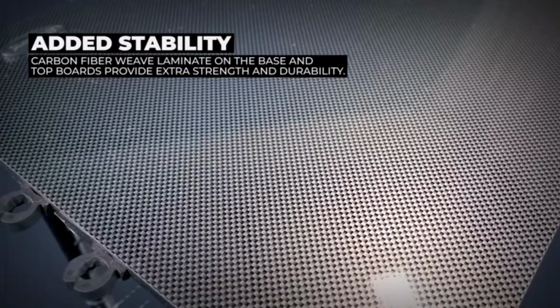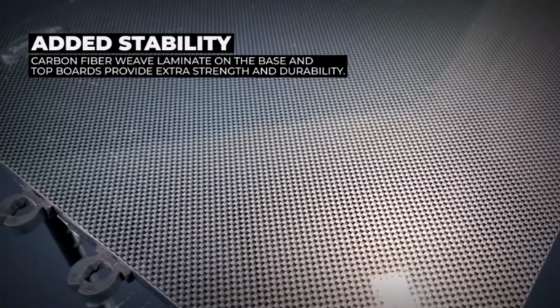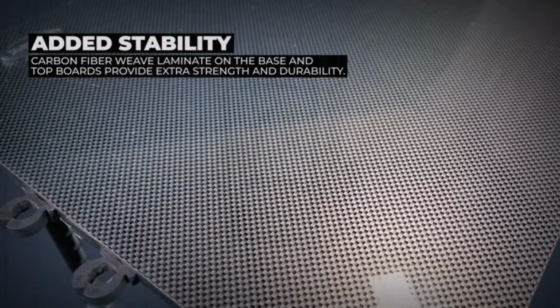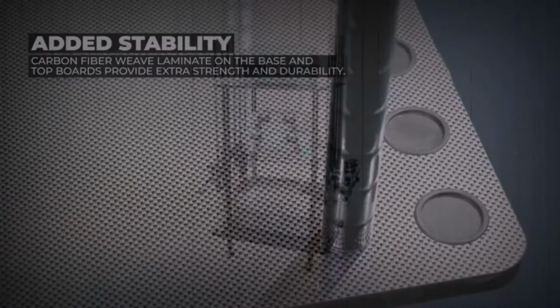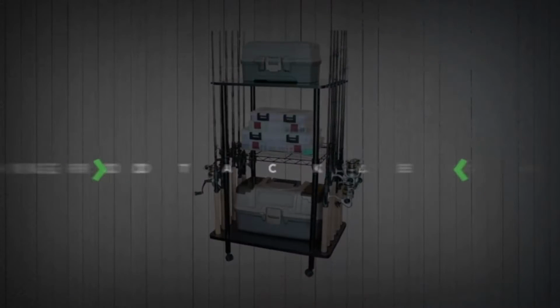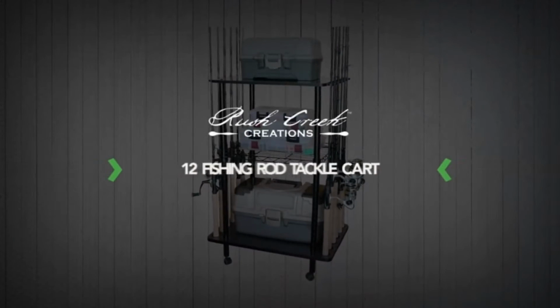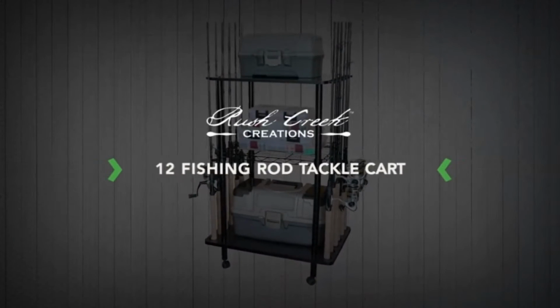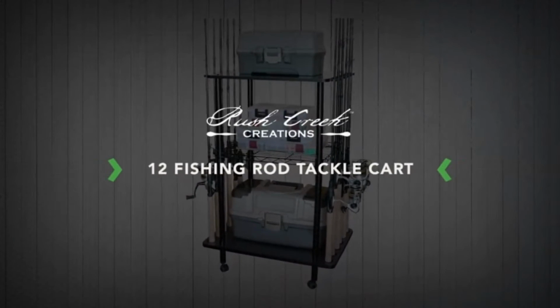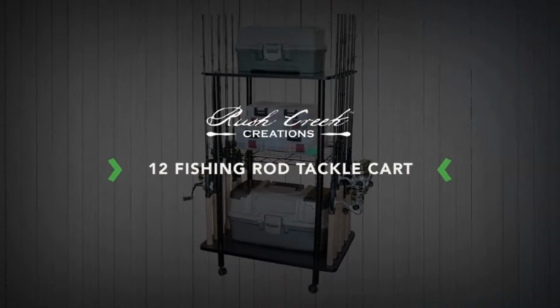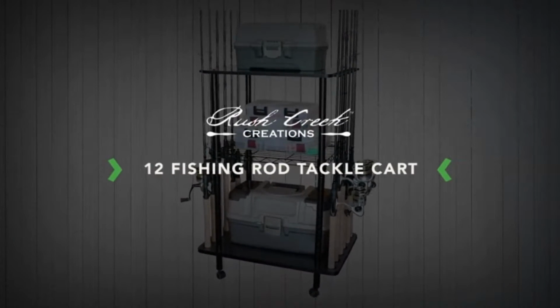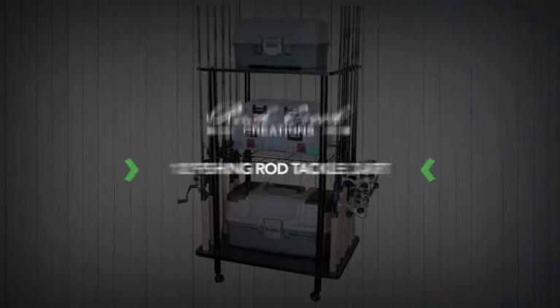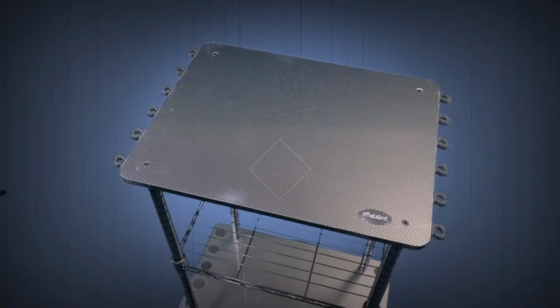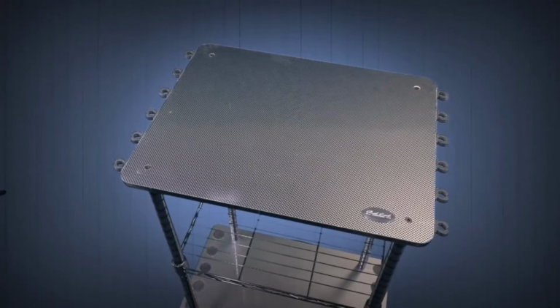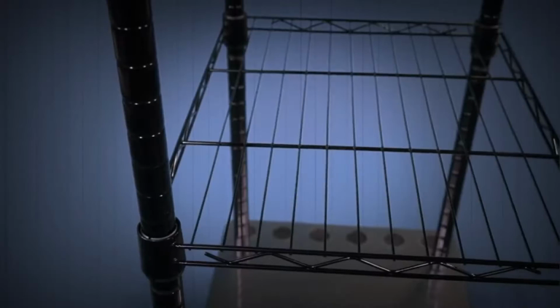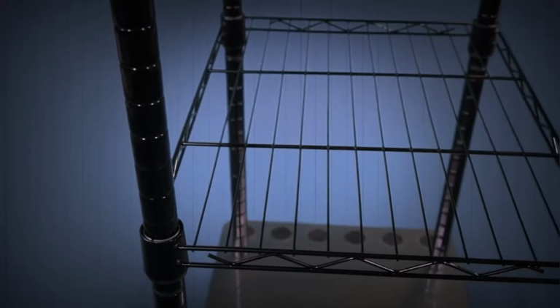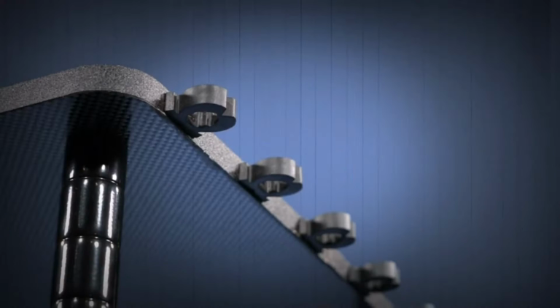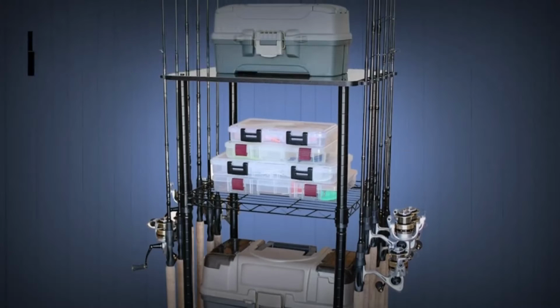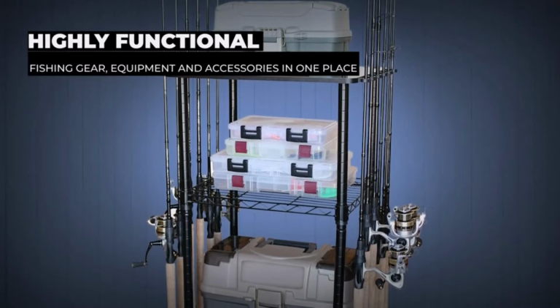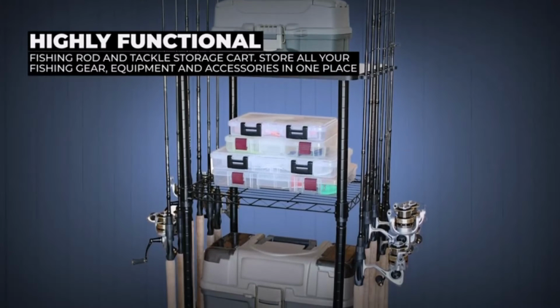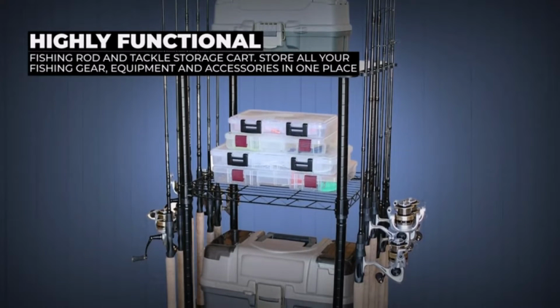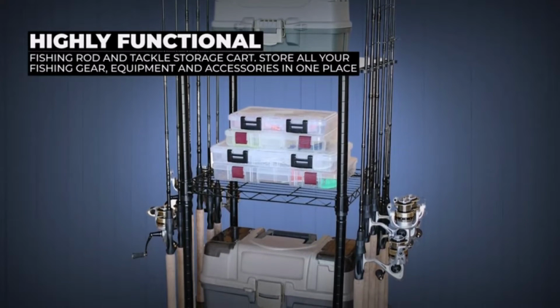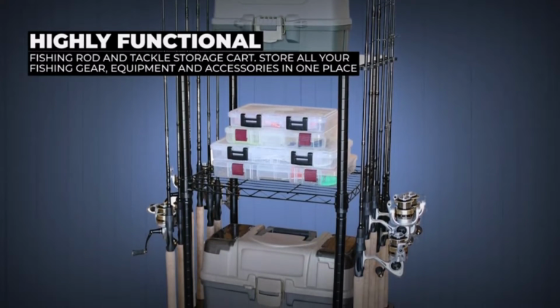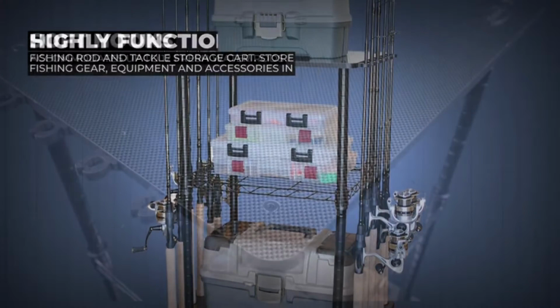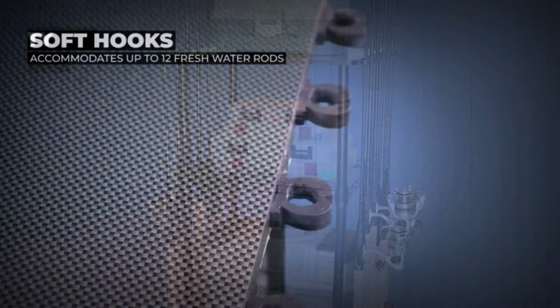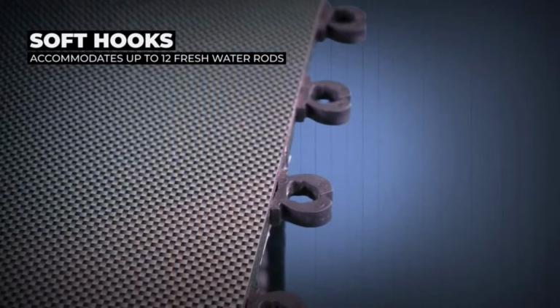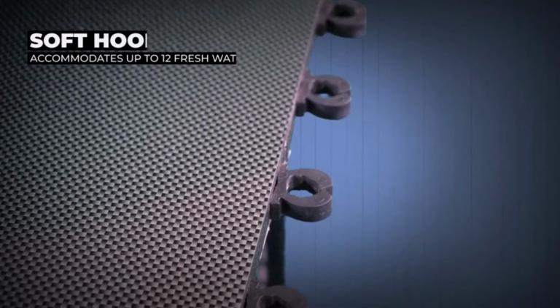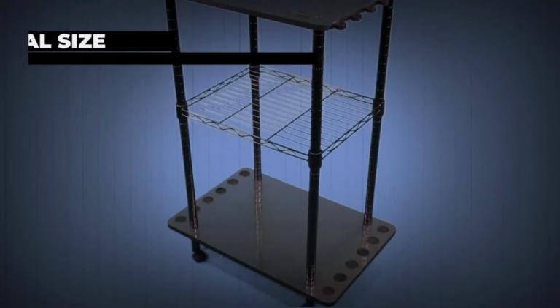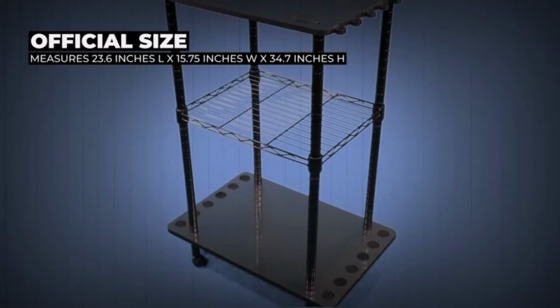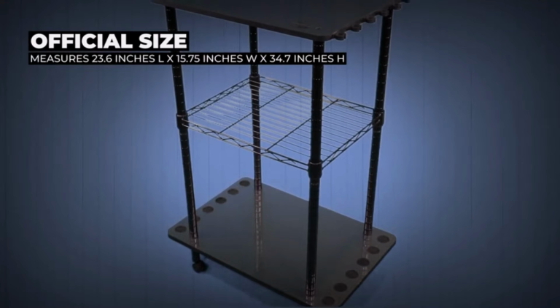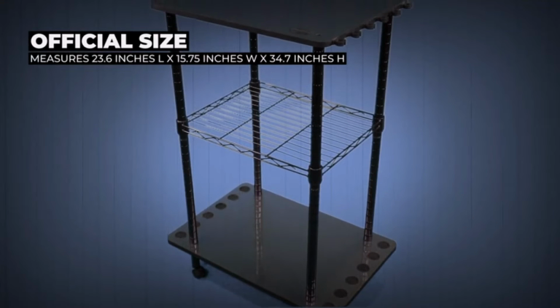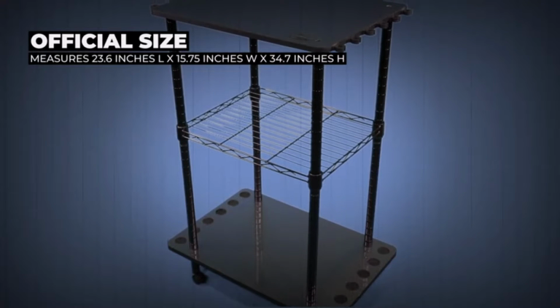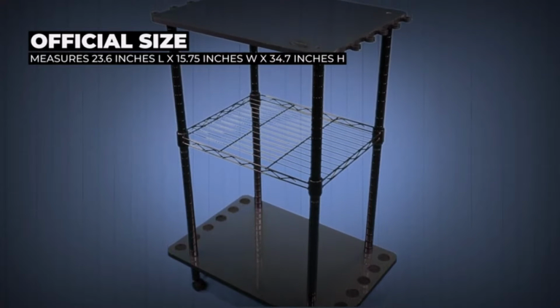Give yourself a good way to store all your fishing gear in one location with the 12 fishing rod and tackle storage cart from Rush Creek Creations. The tackle cart is made from the best quality components to give your favorite gear the protection it needs.